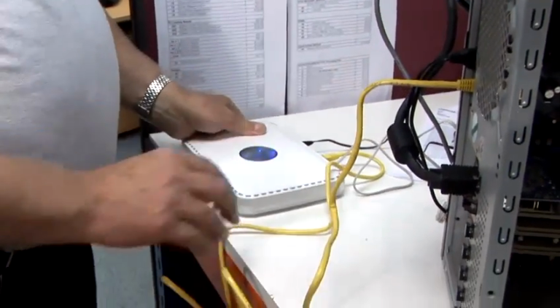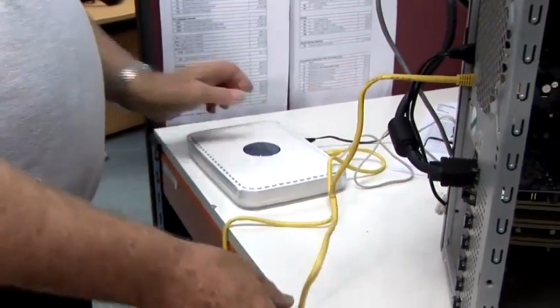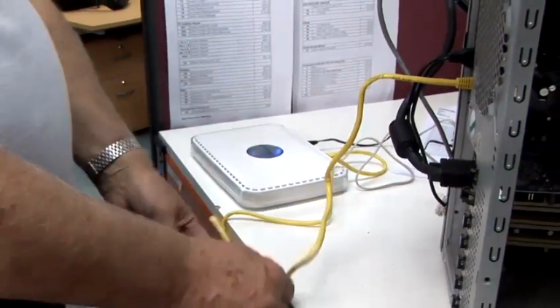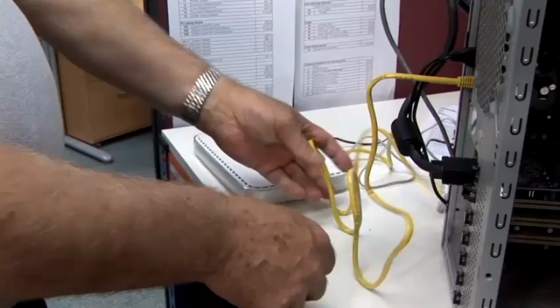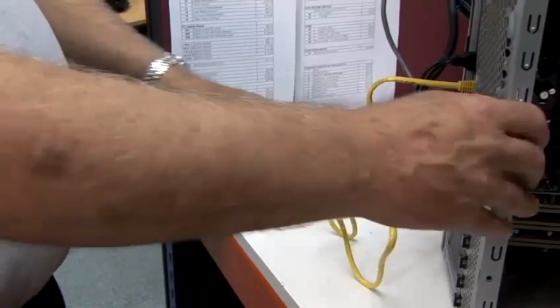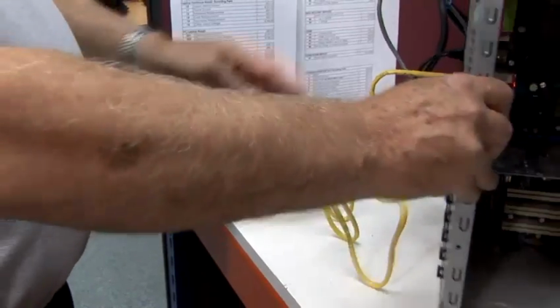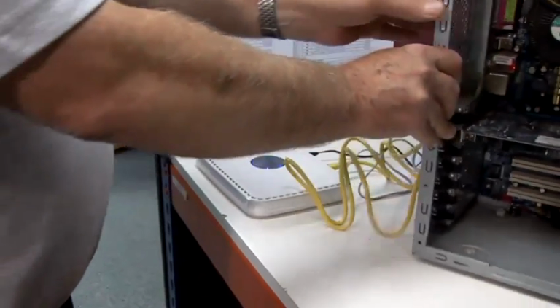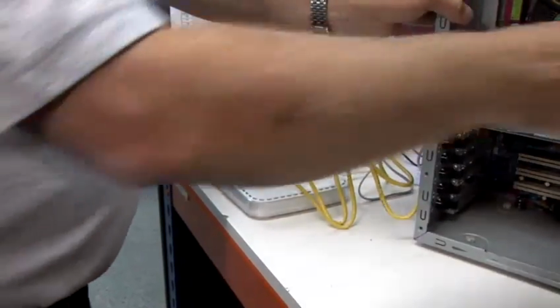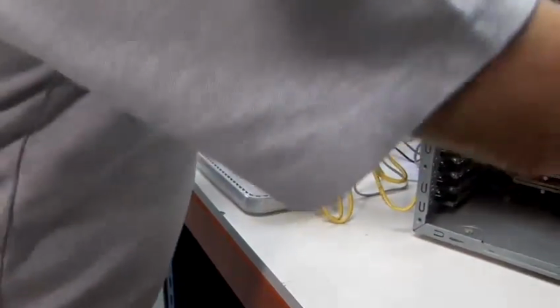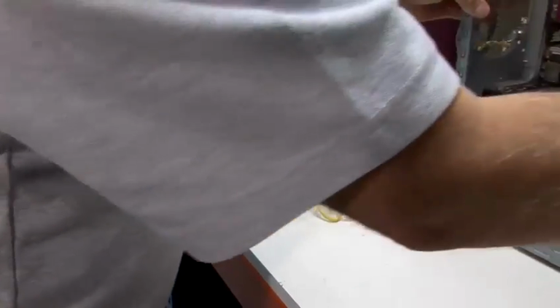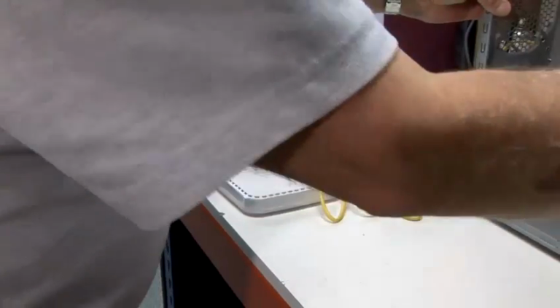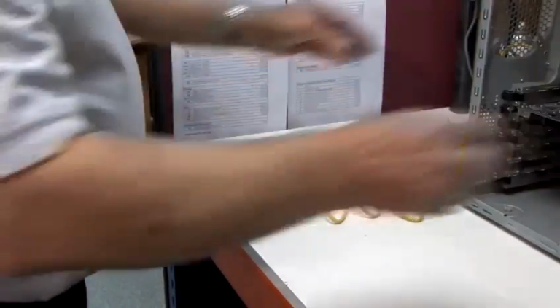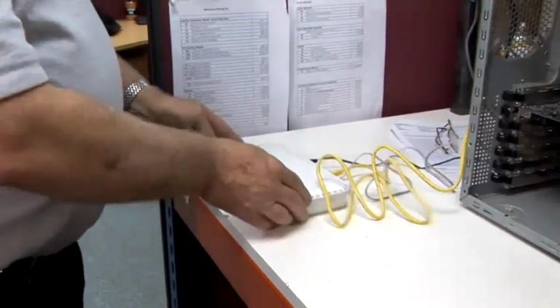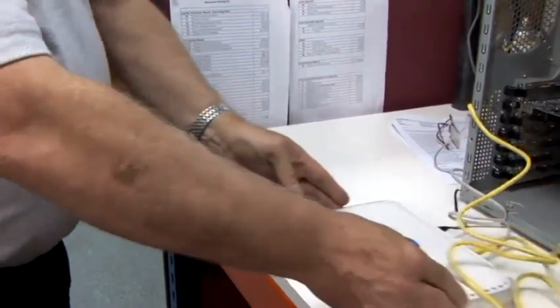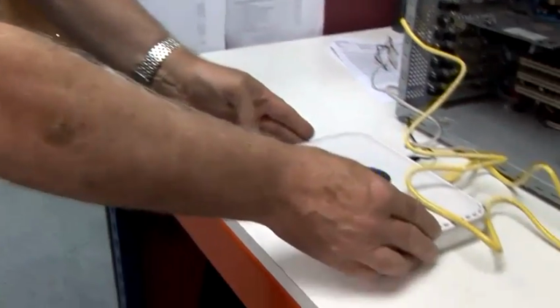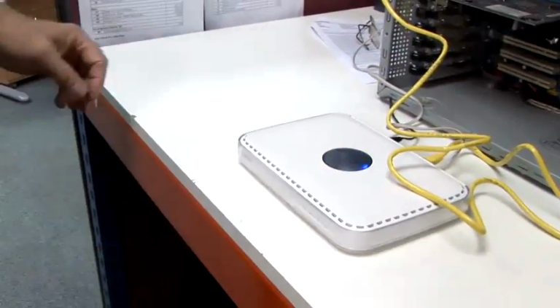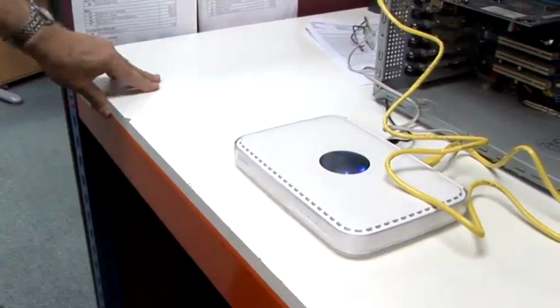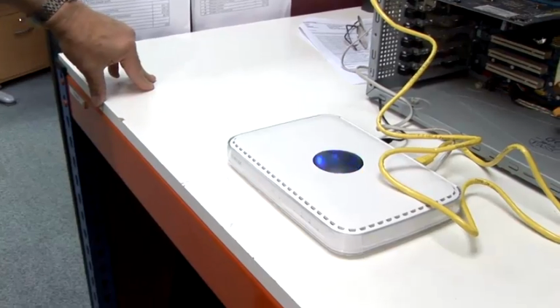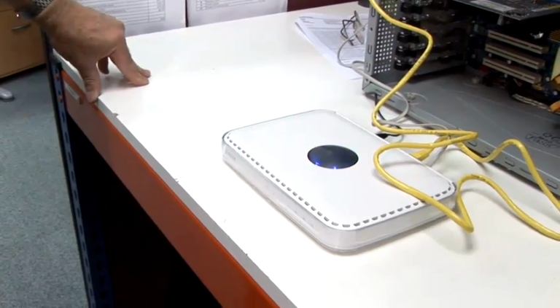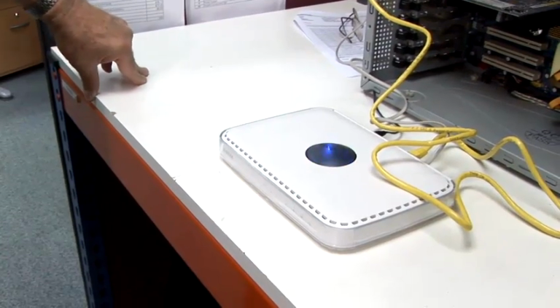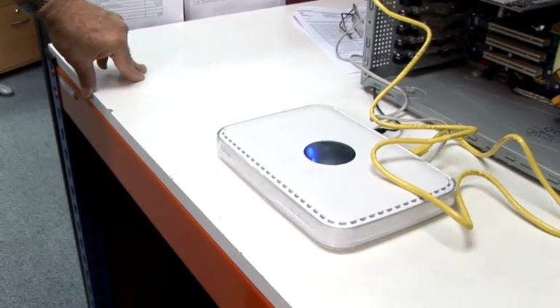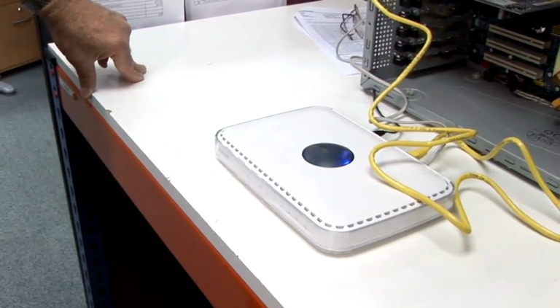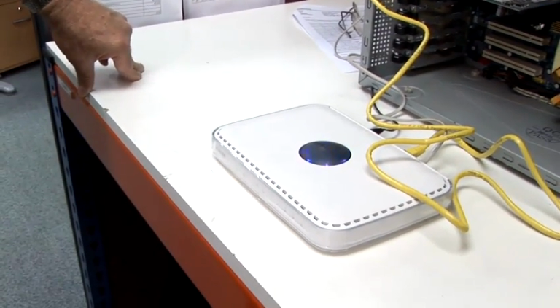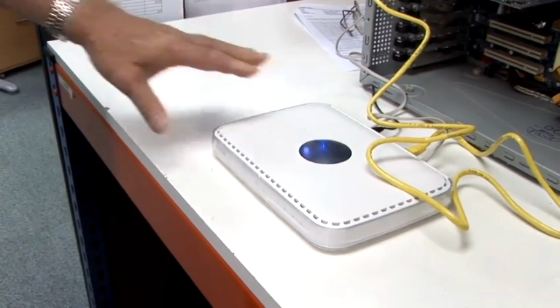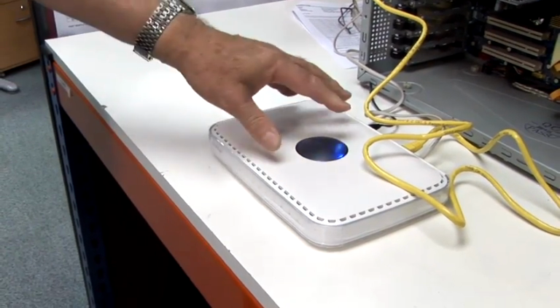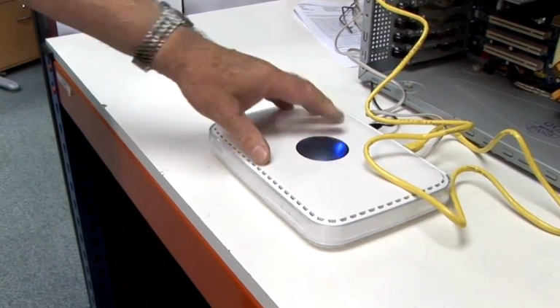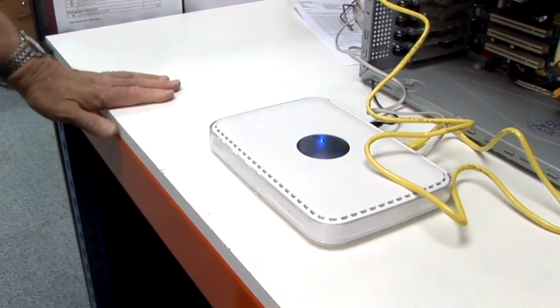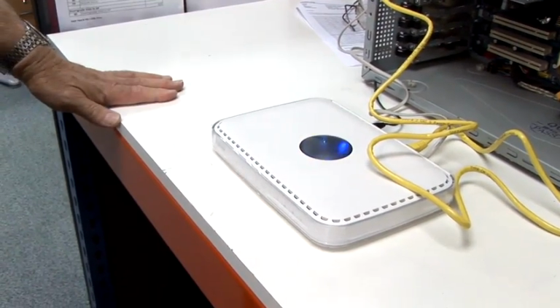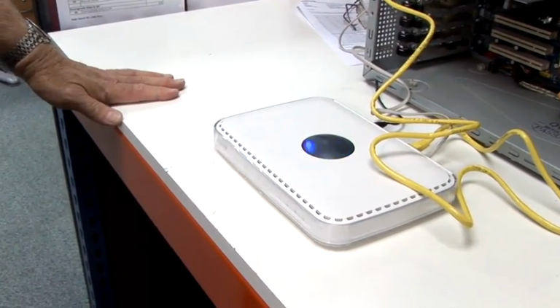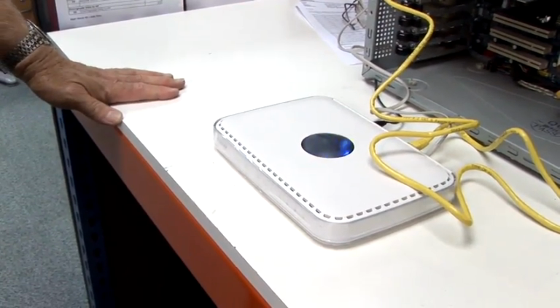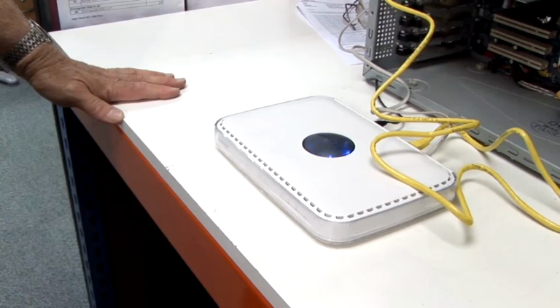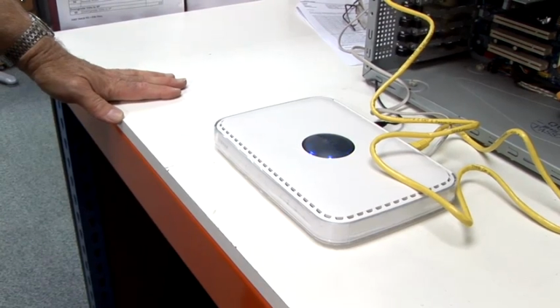So we've now connected our Netgear router. We're ready for the next phase, which is the installation and configuration of the Netgear router. Thank you.